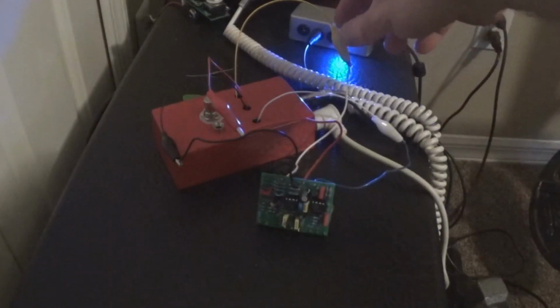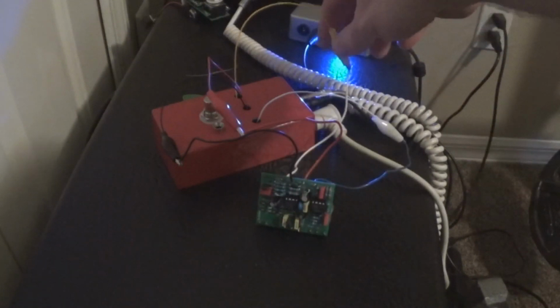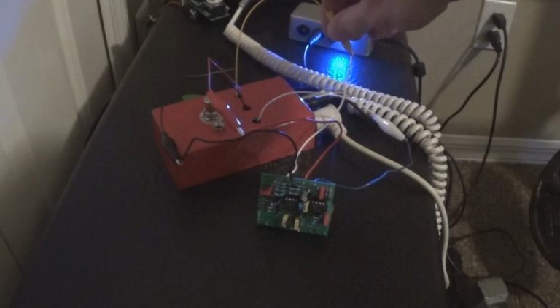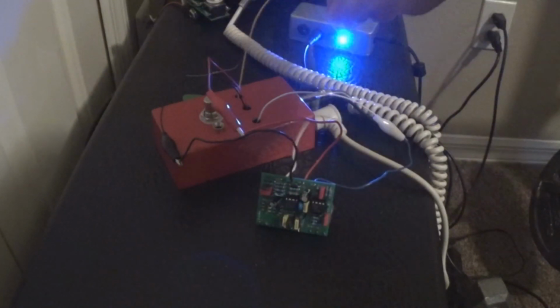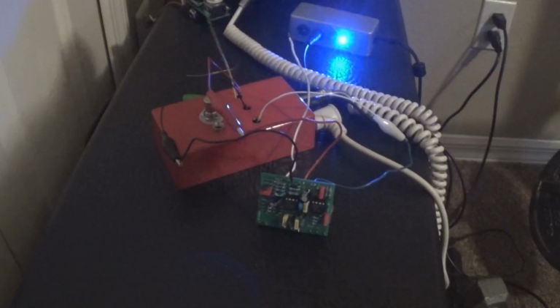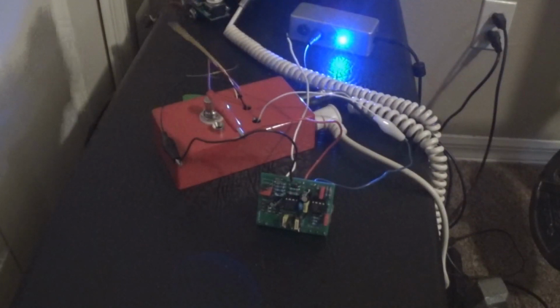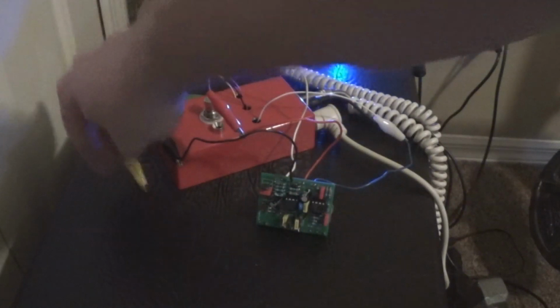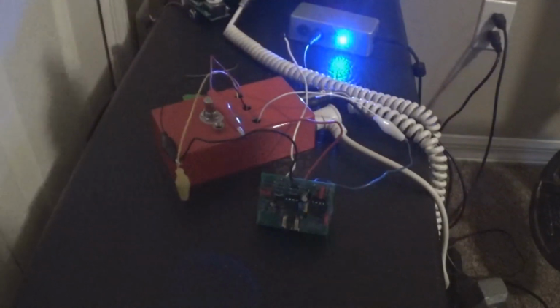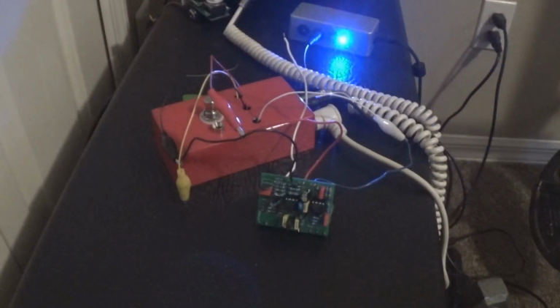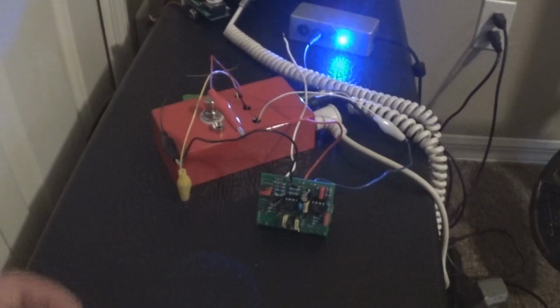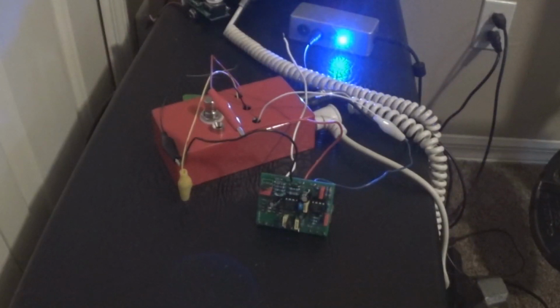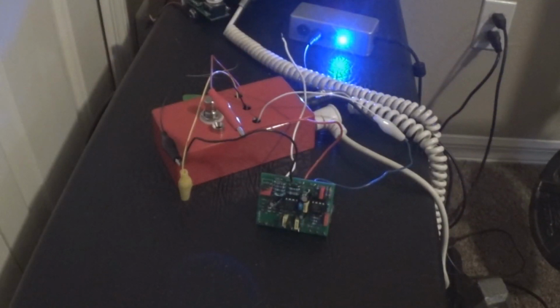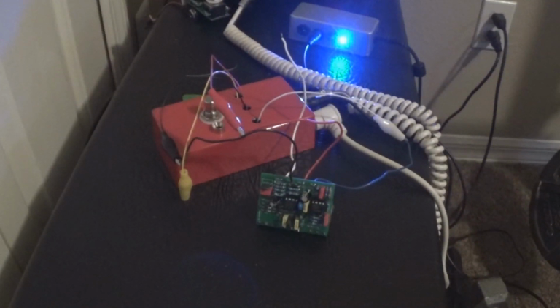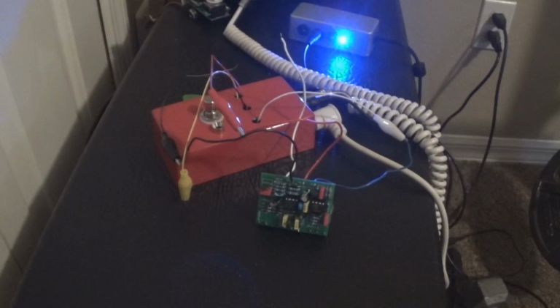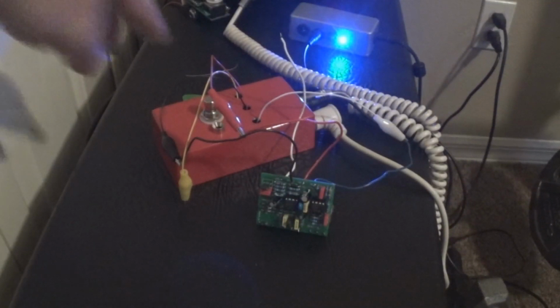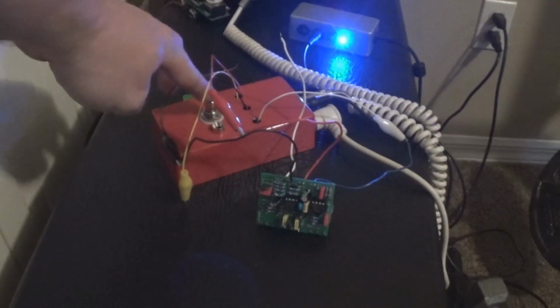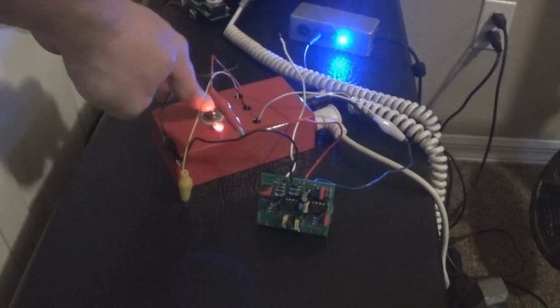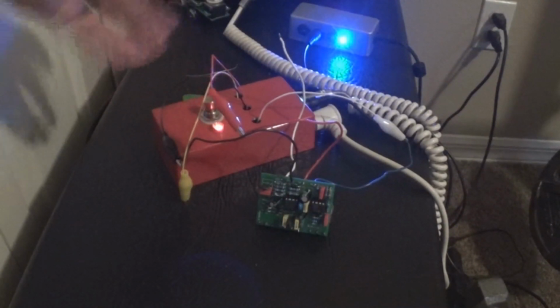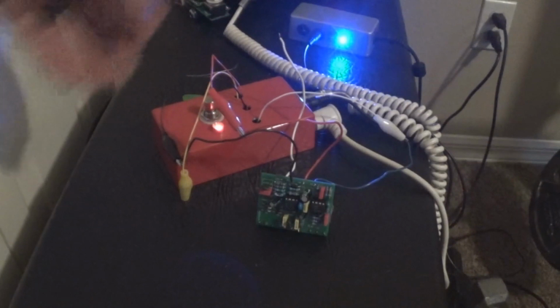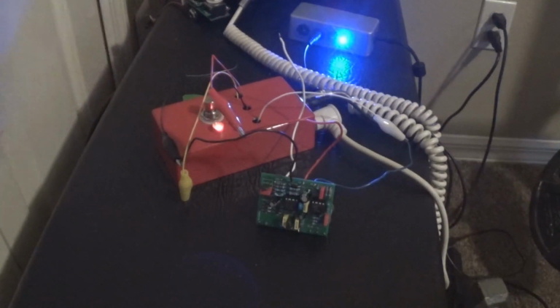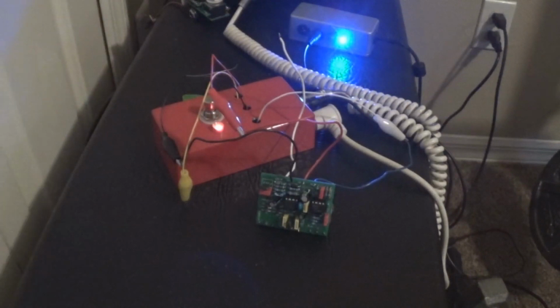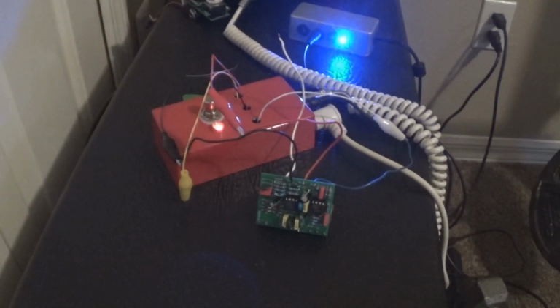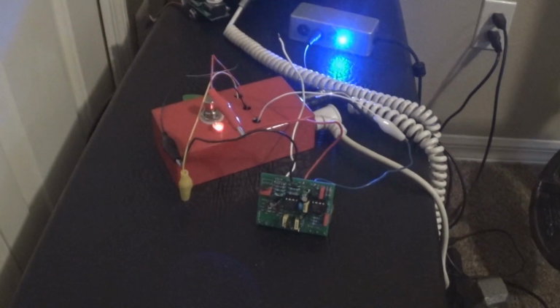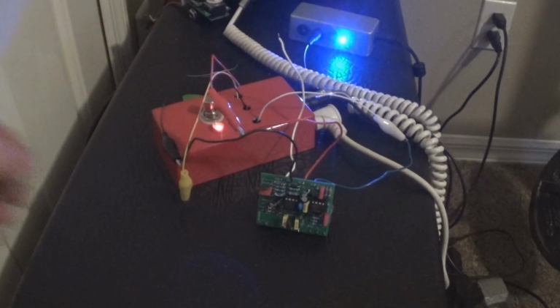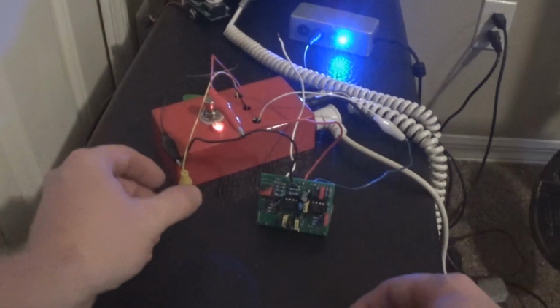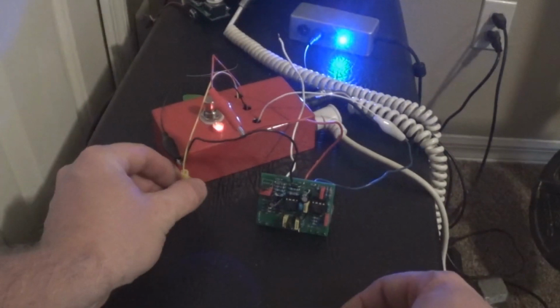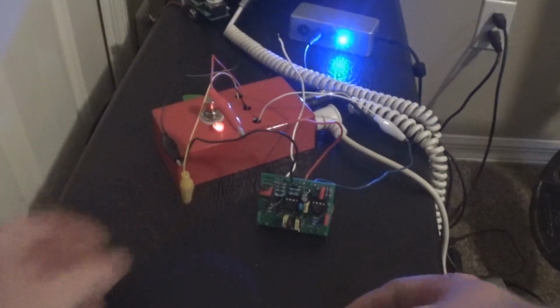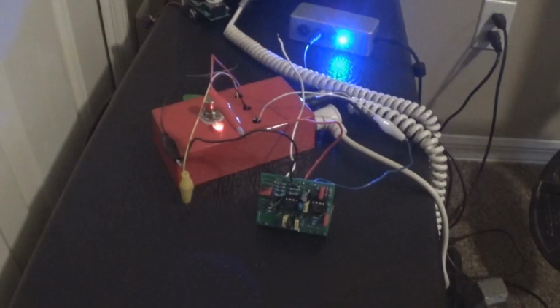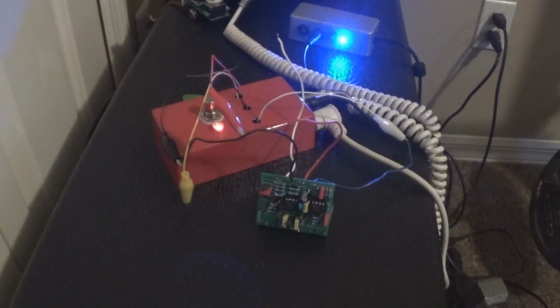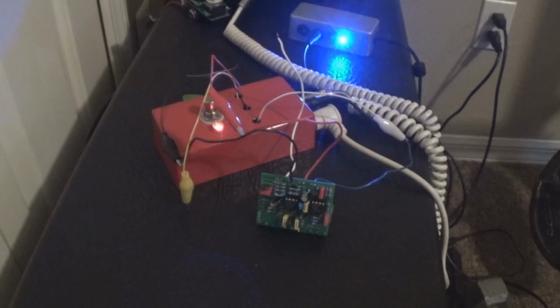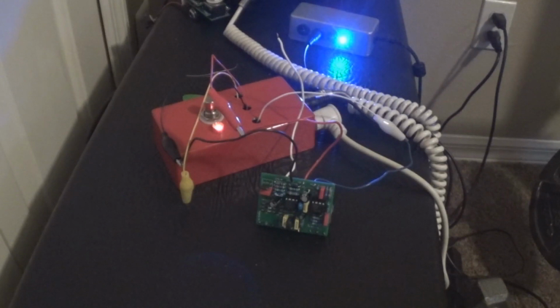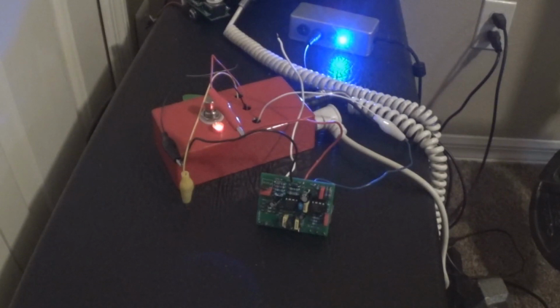Let's take my output lead off - we're just going to use it as a probe. Turn the effect pedal on. Obviously no sound, good thing. So let's take a look at where we can get some sound off of this.